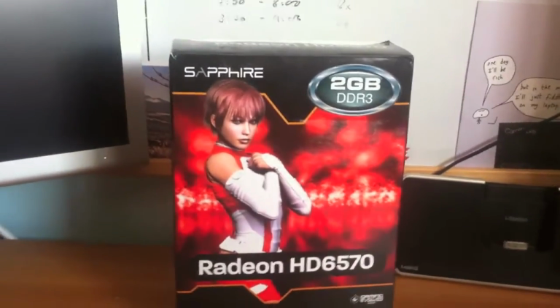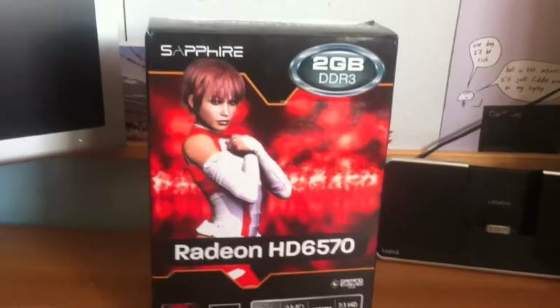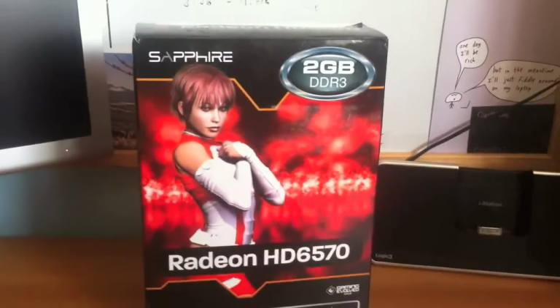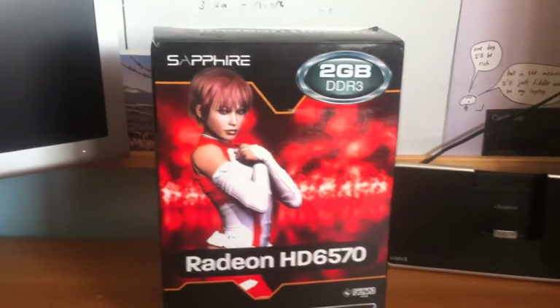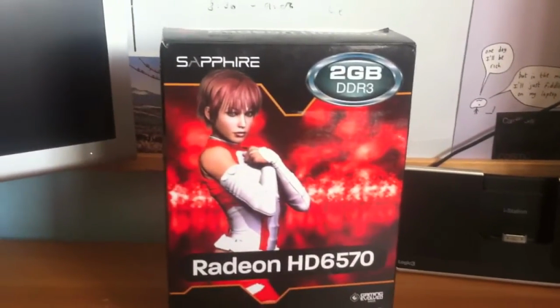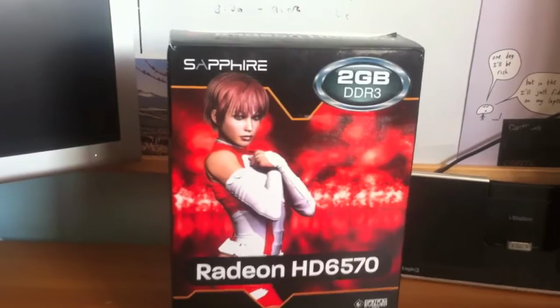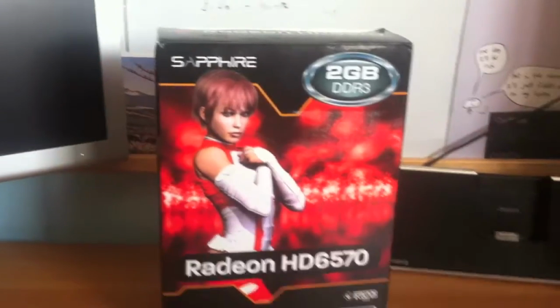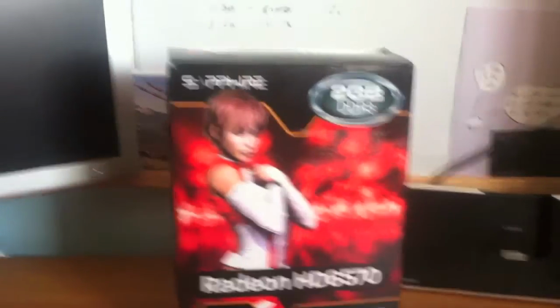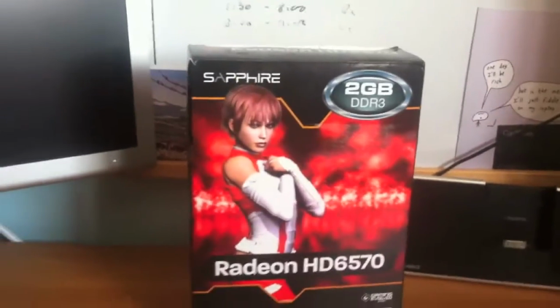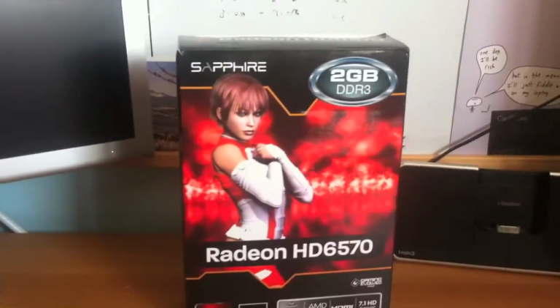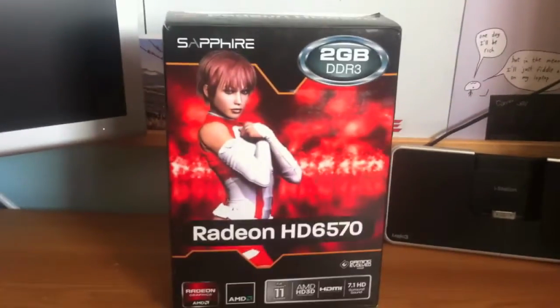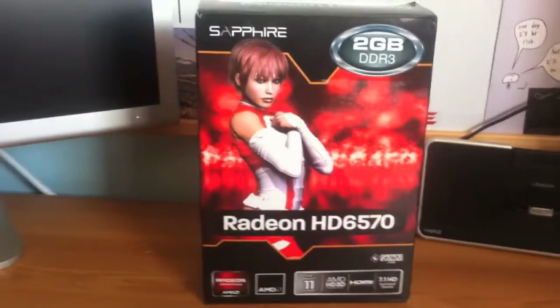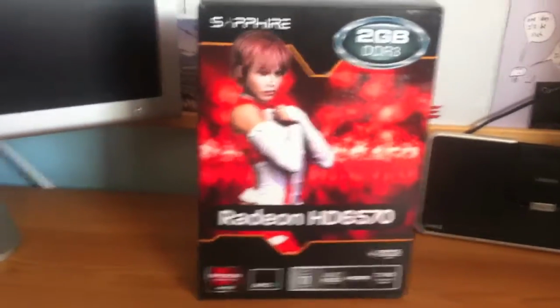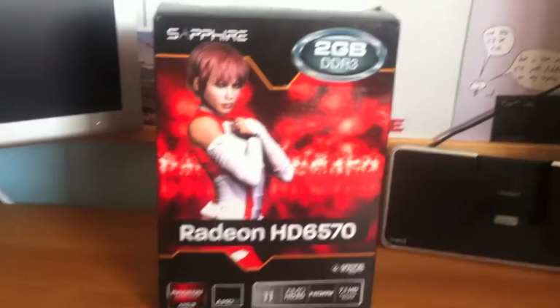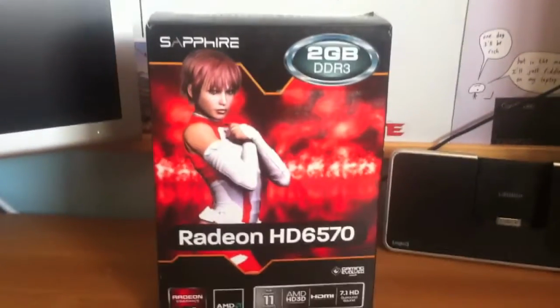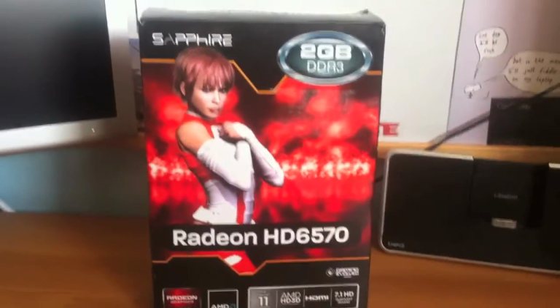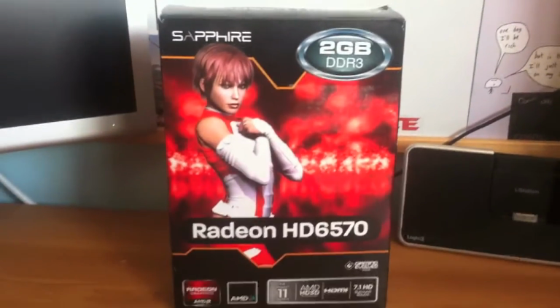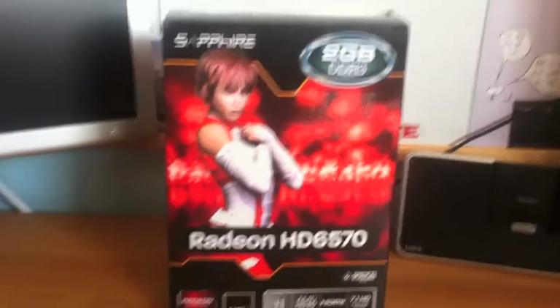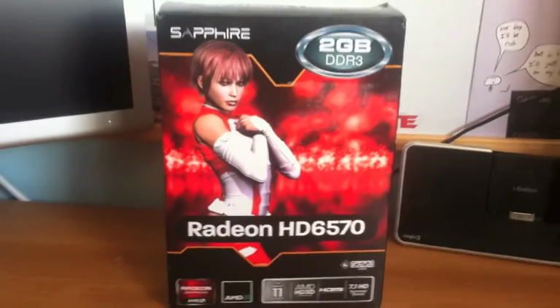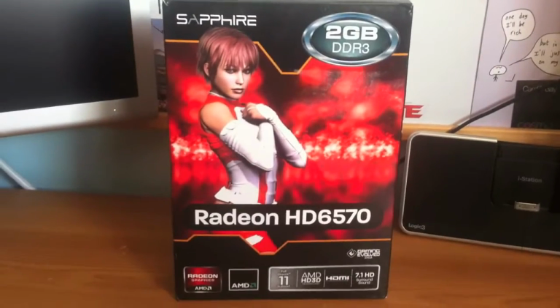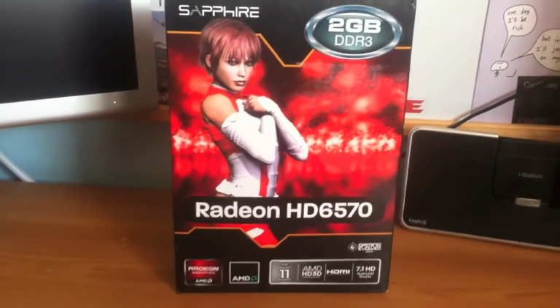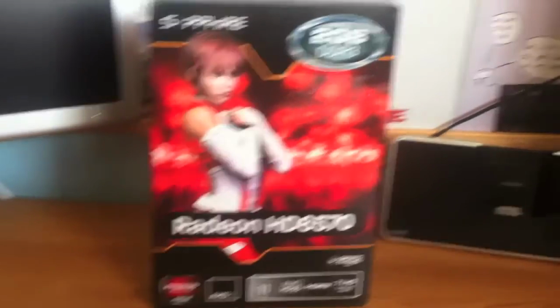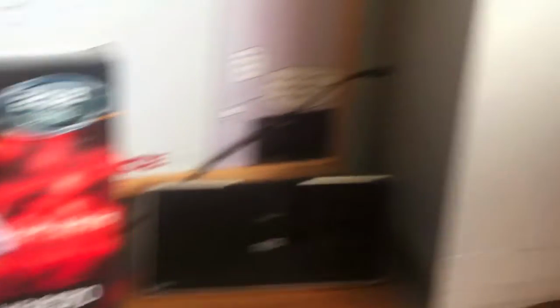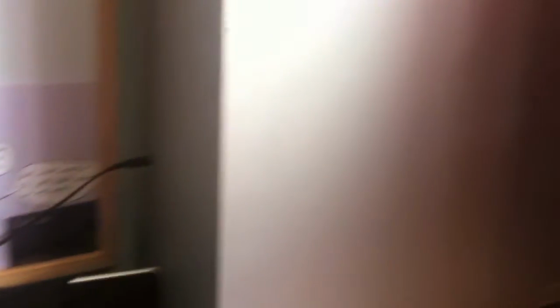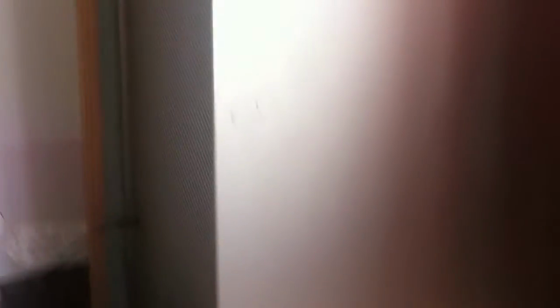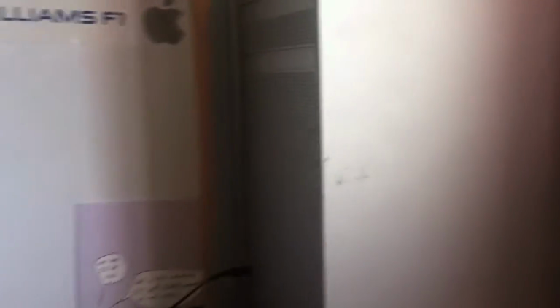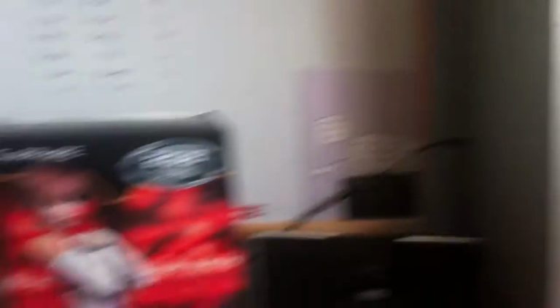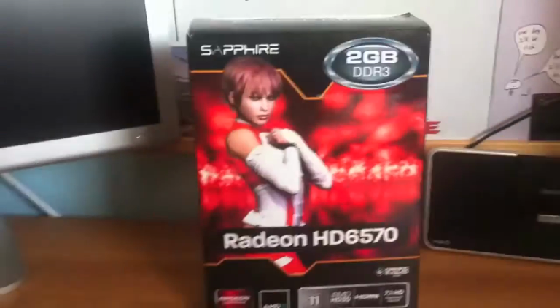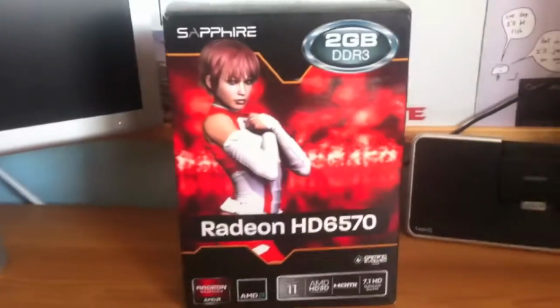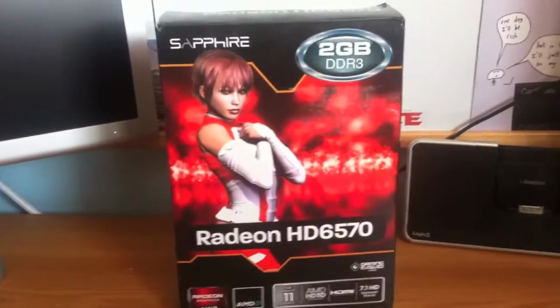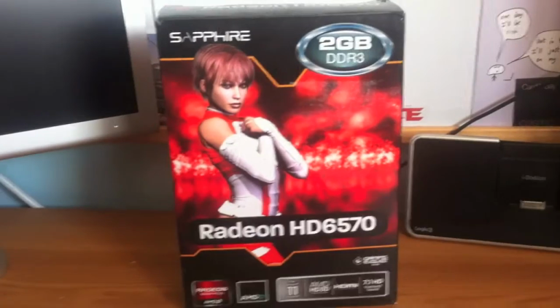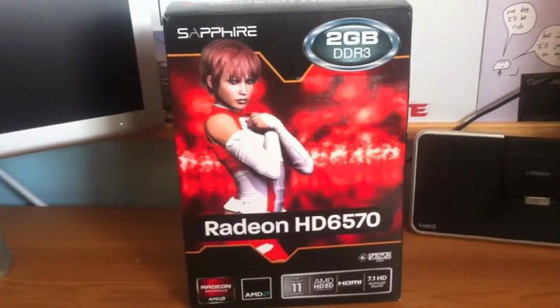This cost me £30 a good while ago now, and it's a really decent card for the money. Before we open up the Mac Pro and get to the installation, we need to unbox it first.